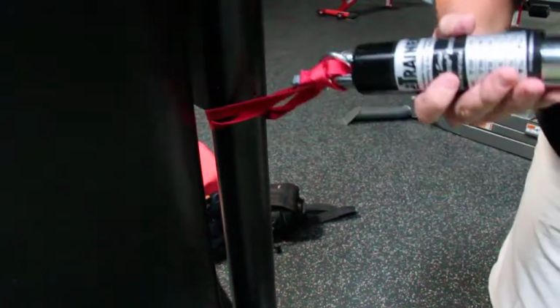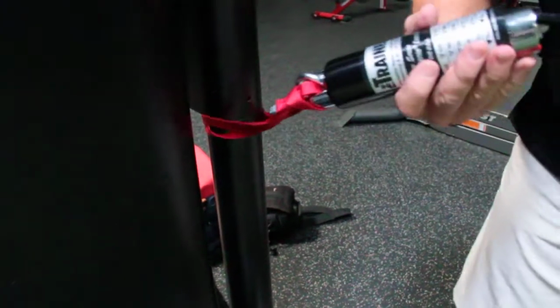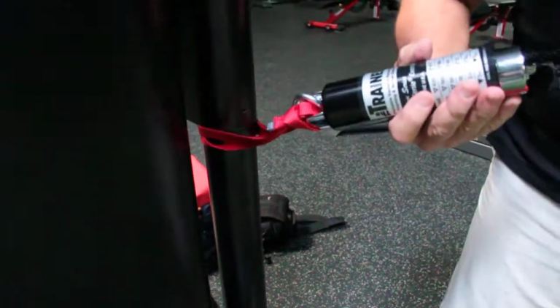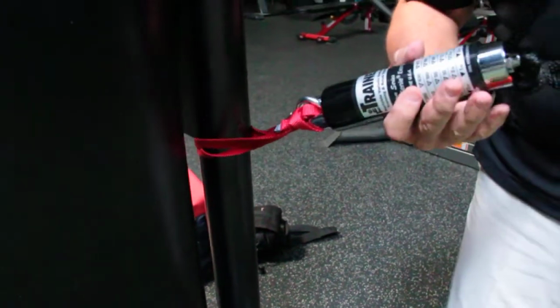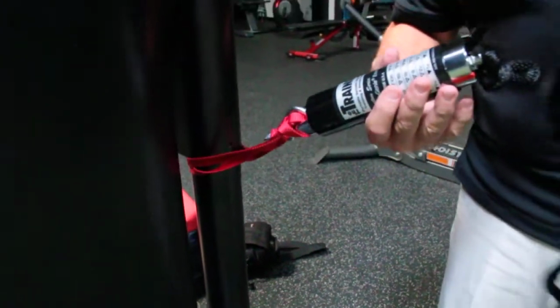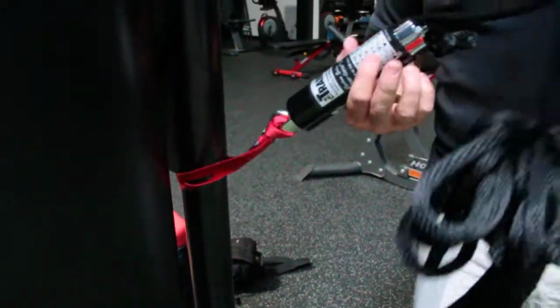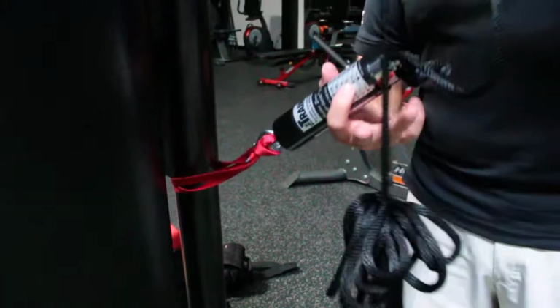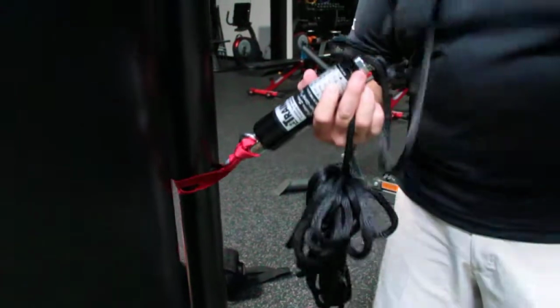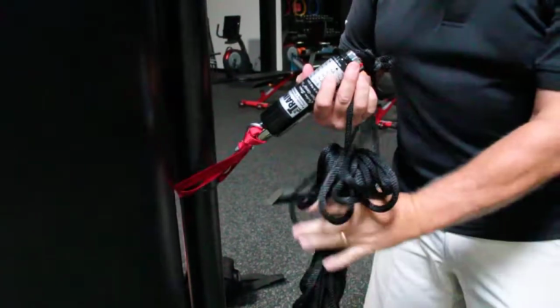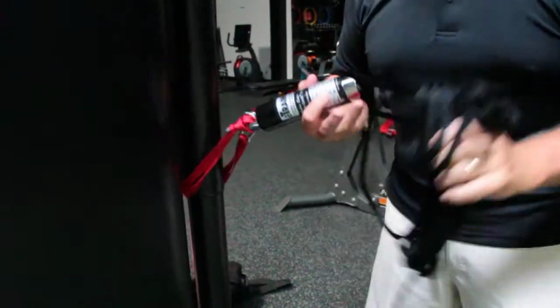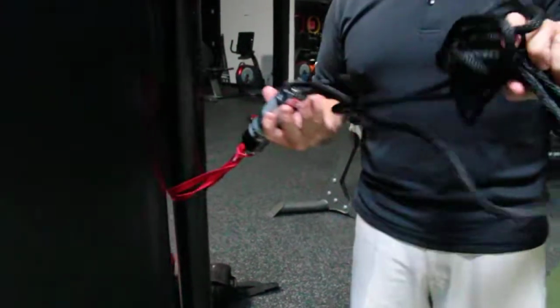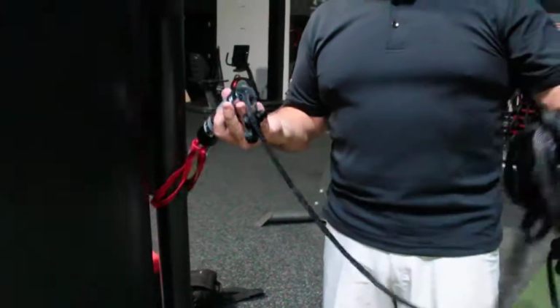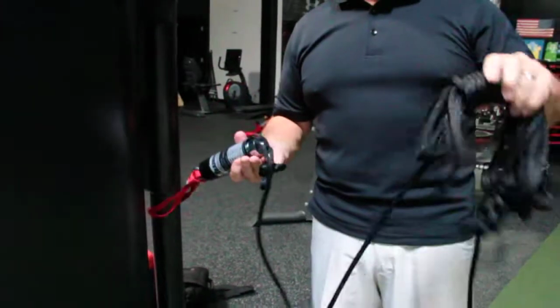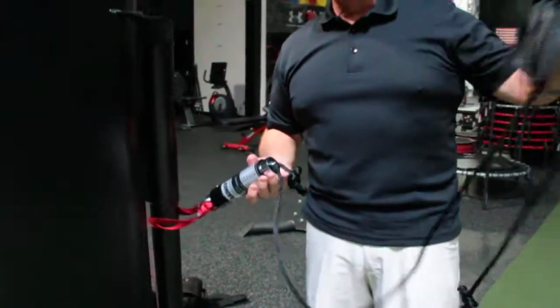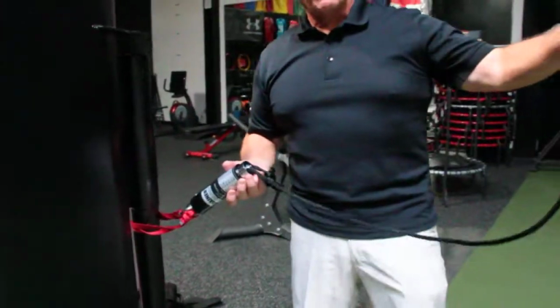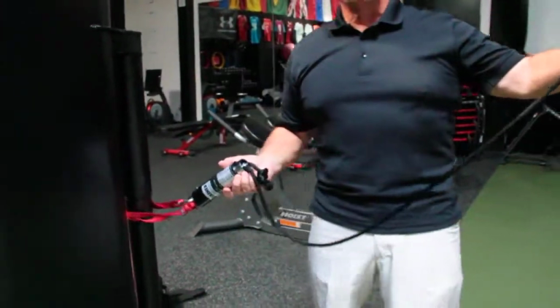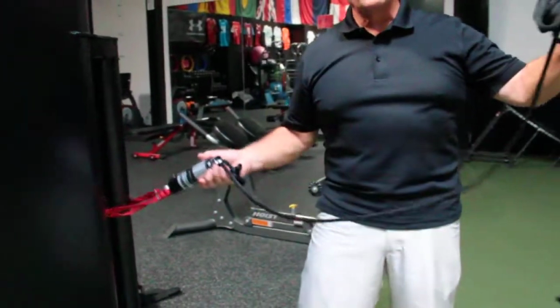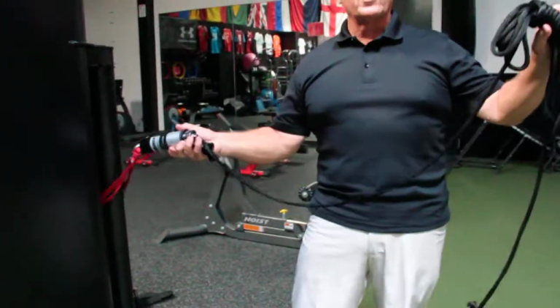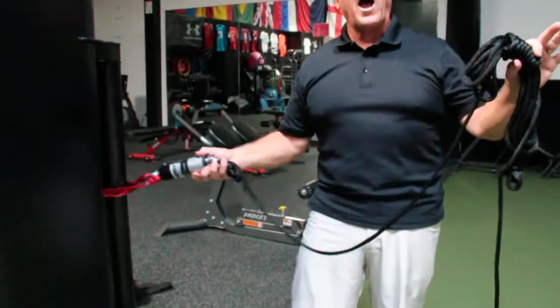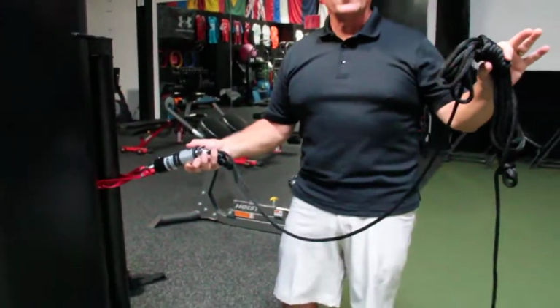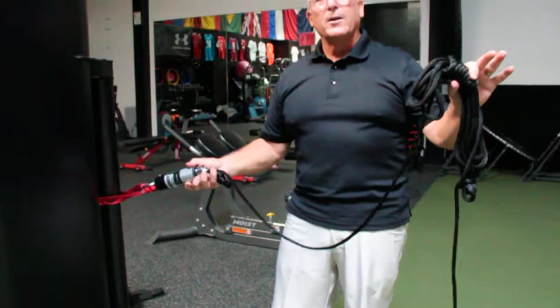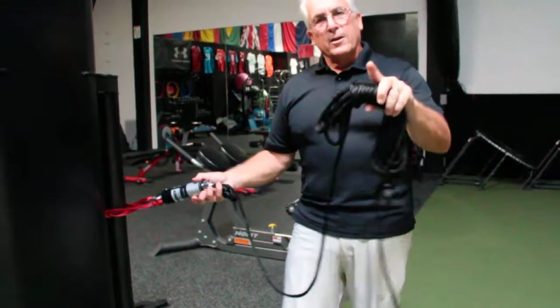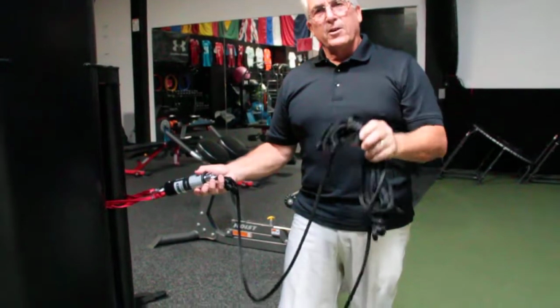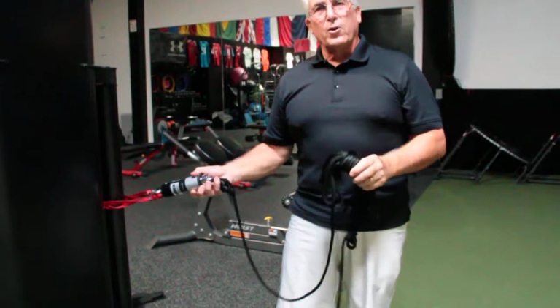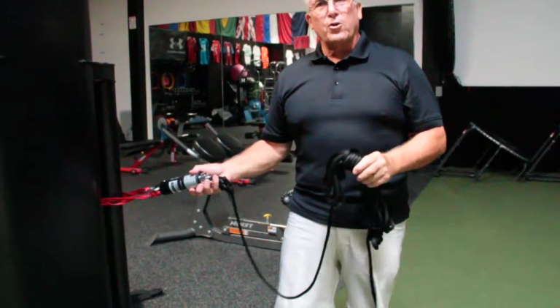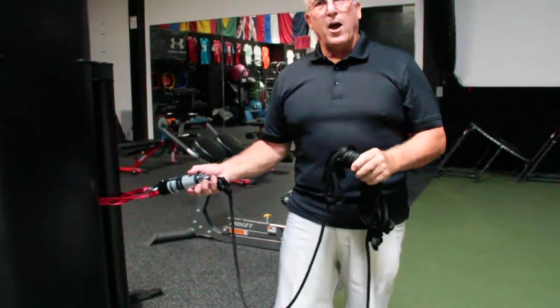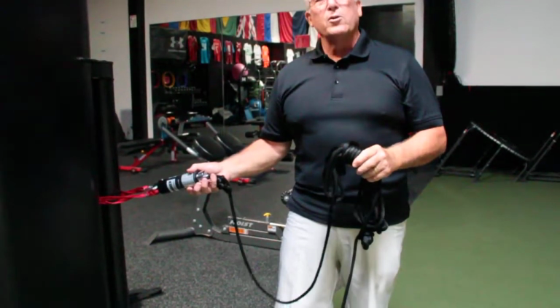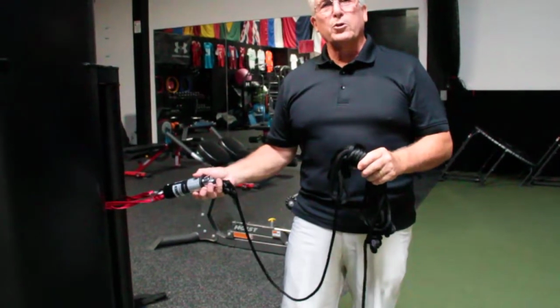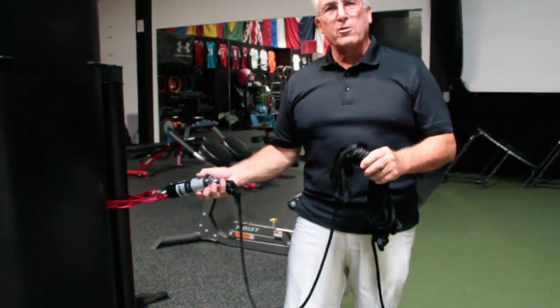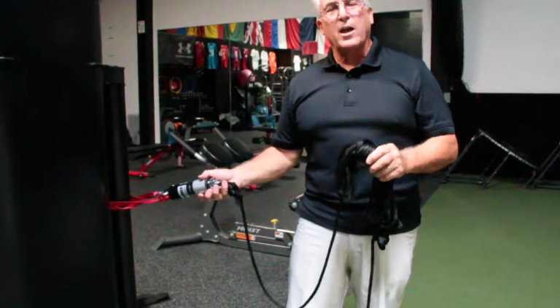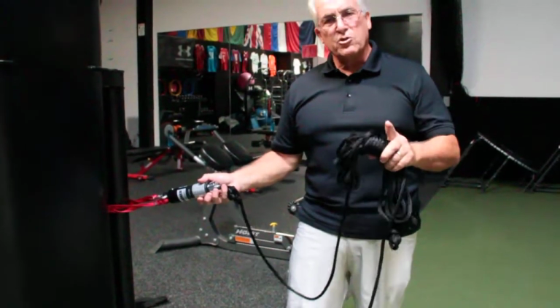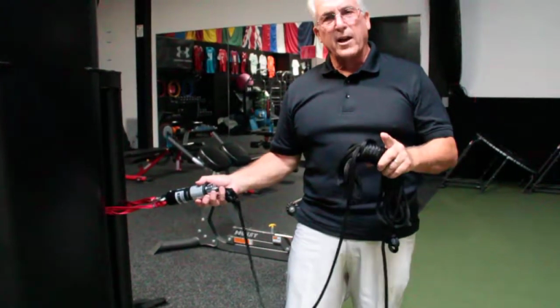Snap clip on, uncoil your line, go out to 120 feet, and make sure you put a marker down so you know where to stop. The next video will show you how to put your harness on and jog it out.